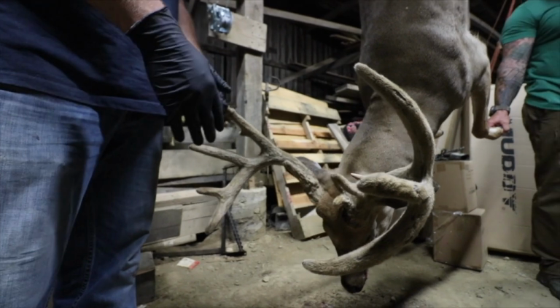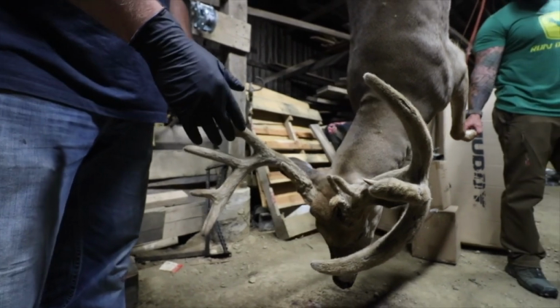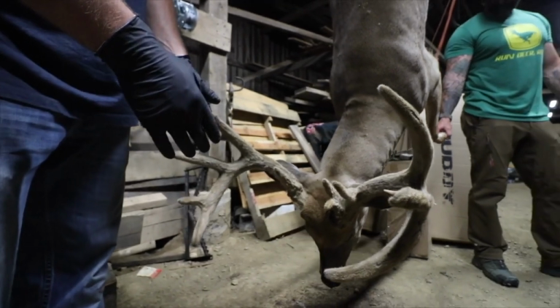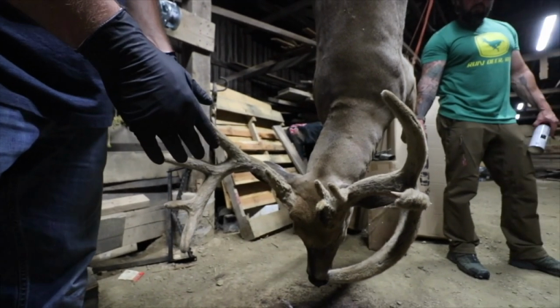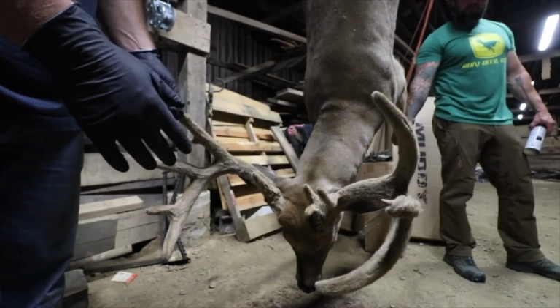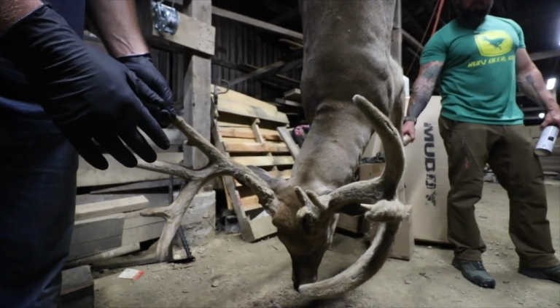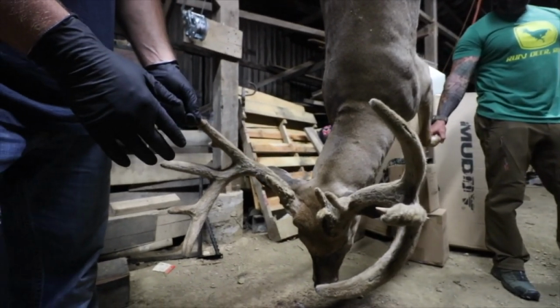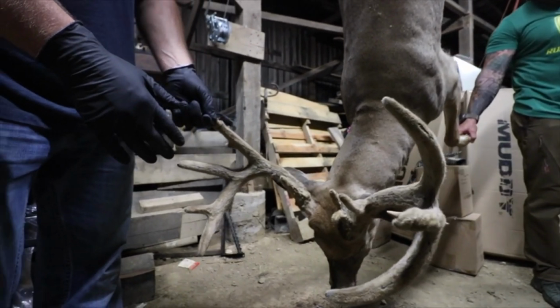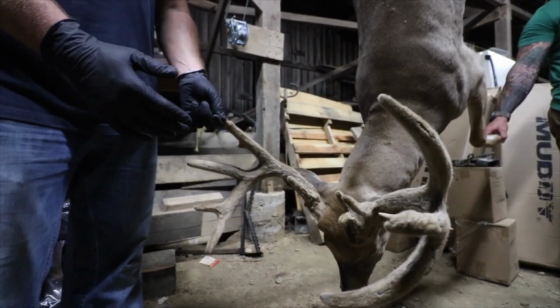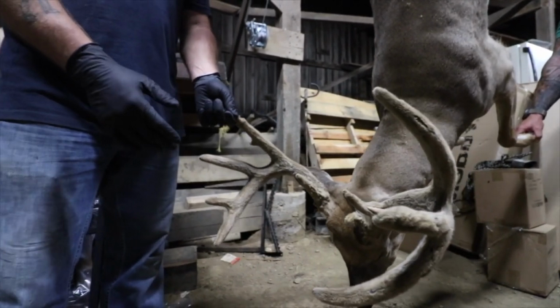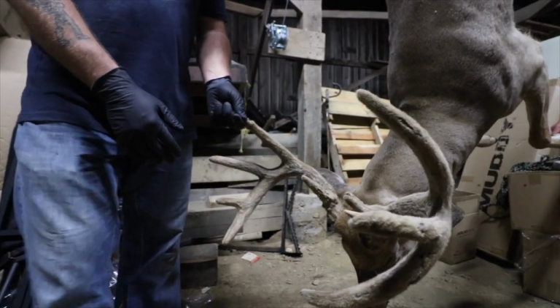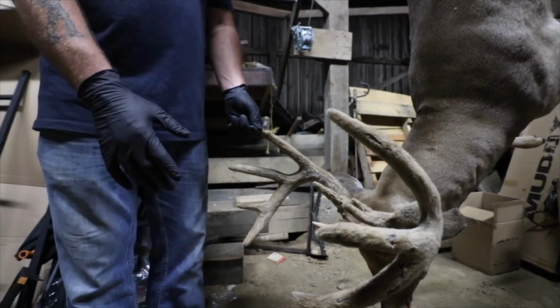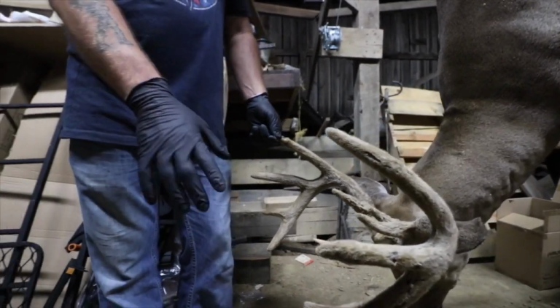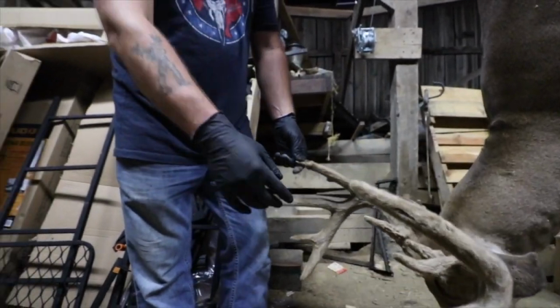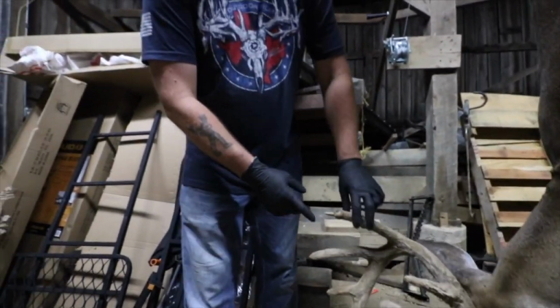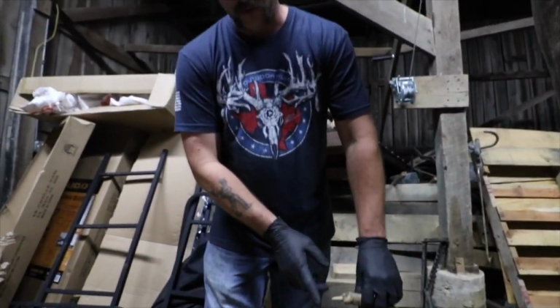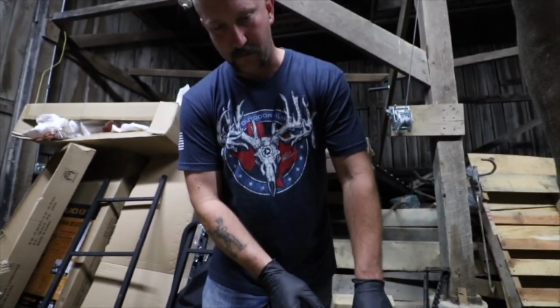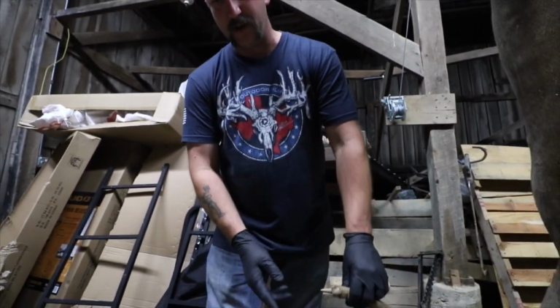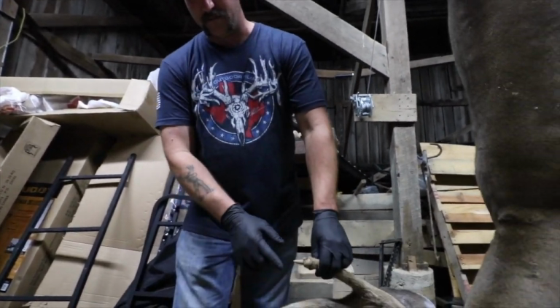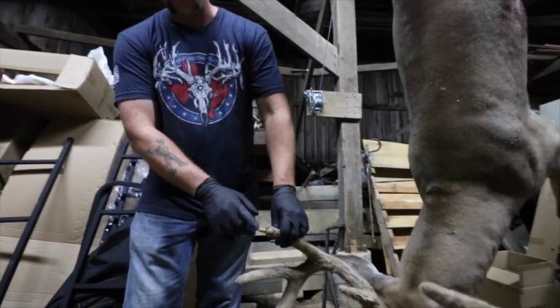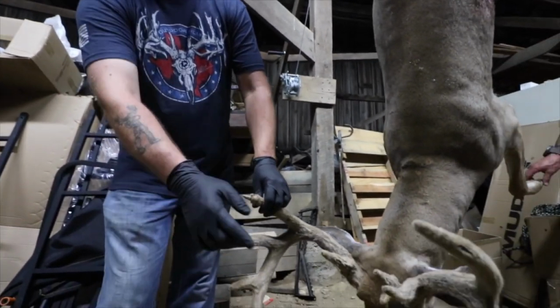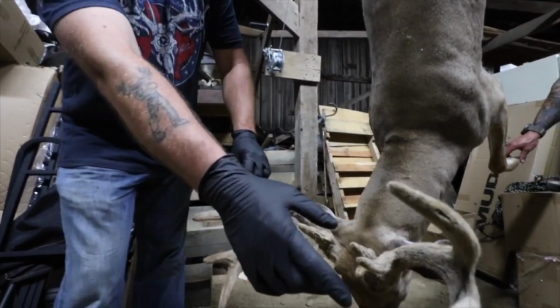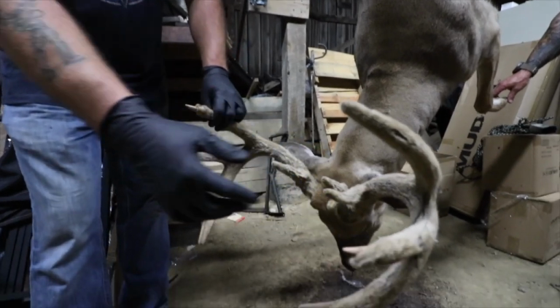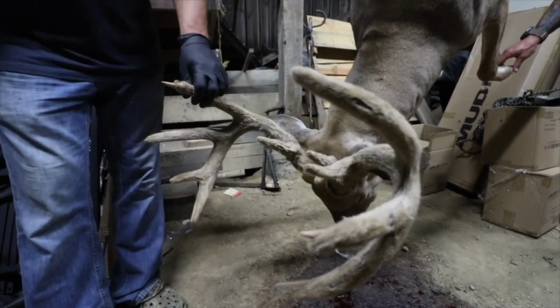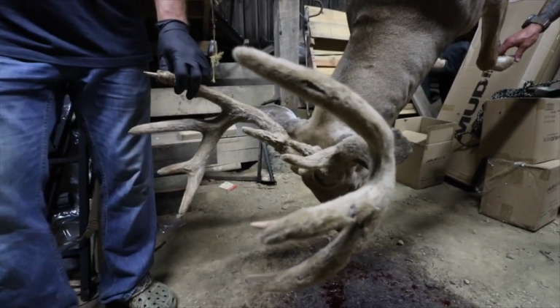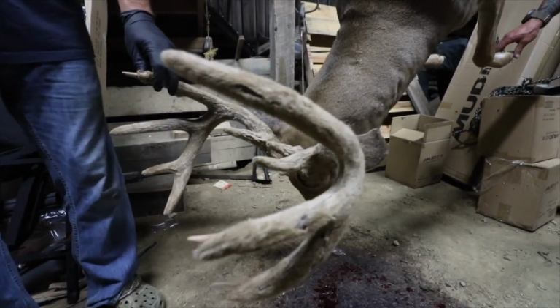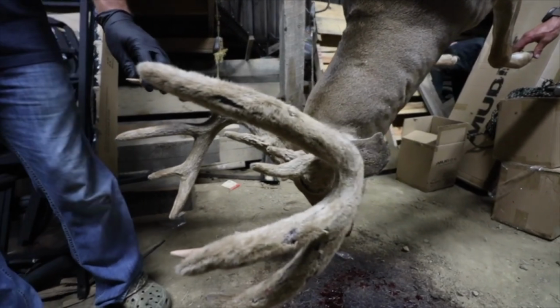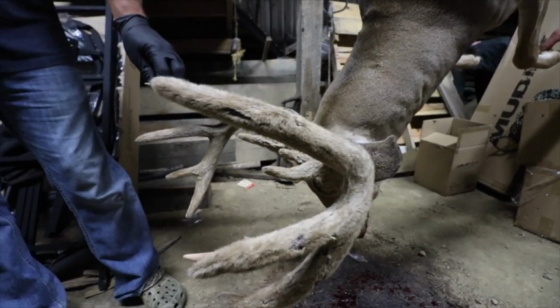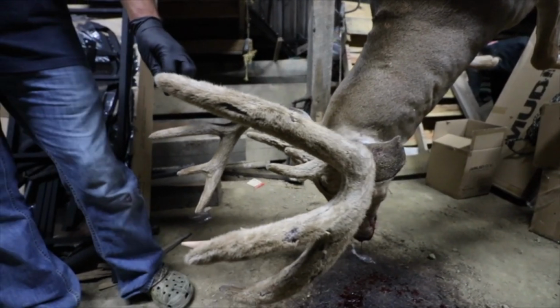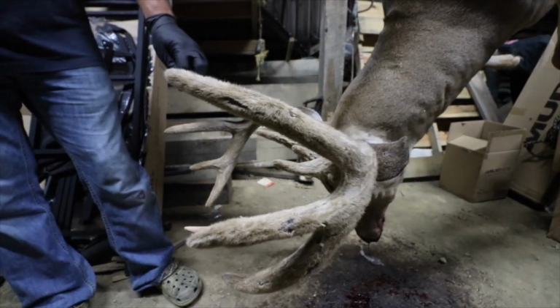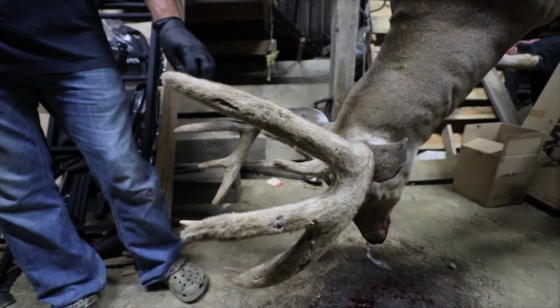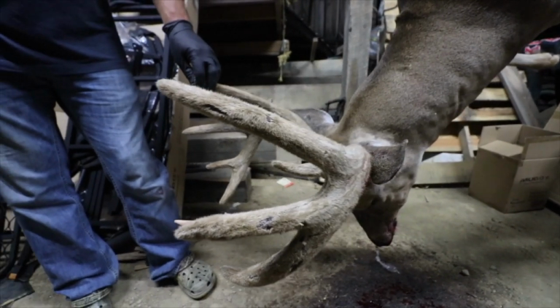Today is the 10th of September. This buck here is almost ready to shed his velvet — you can see he's tipping. He probably wouldn't be in velvet for another 24 hours, I would guess.